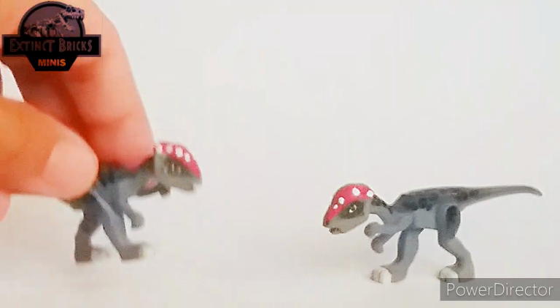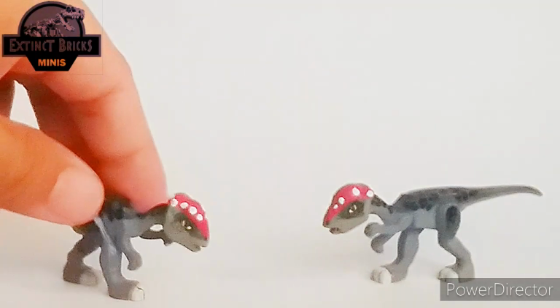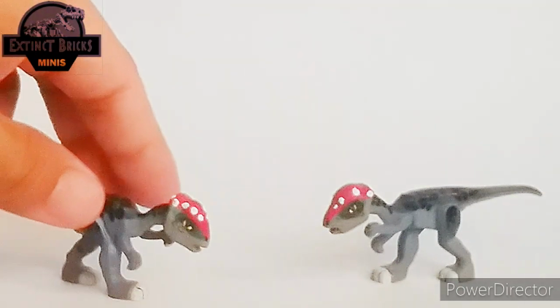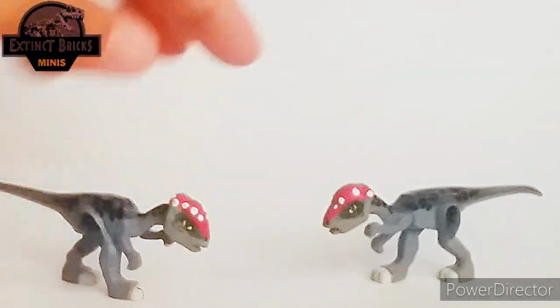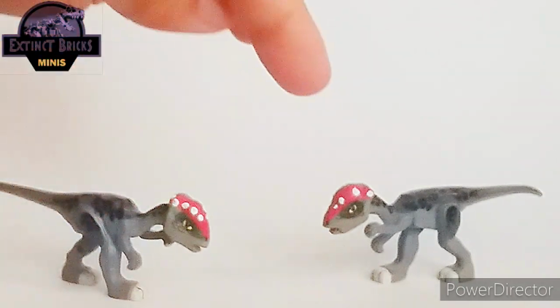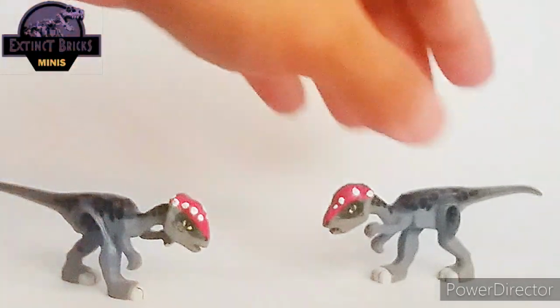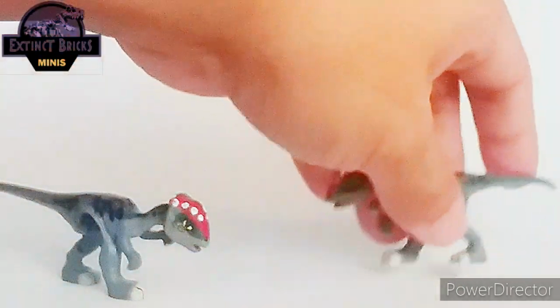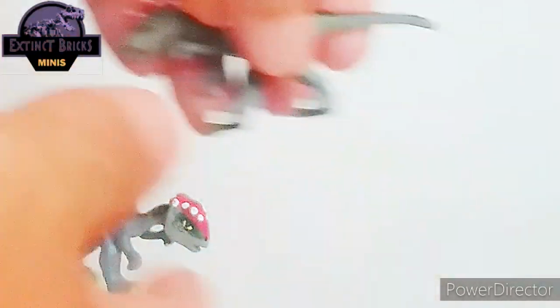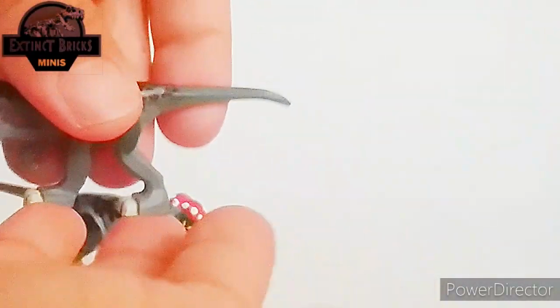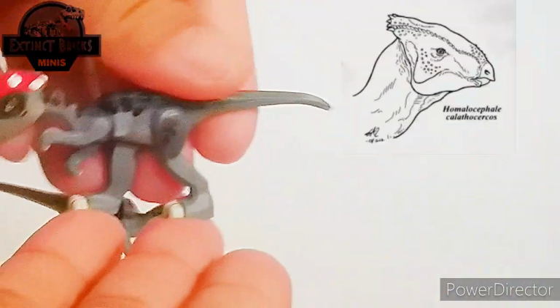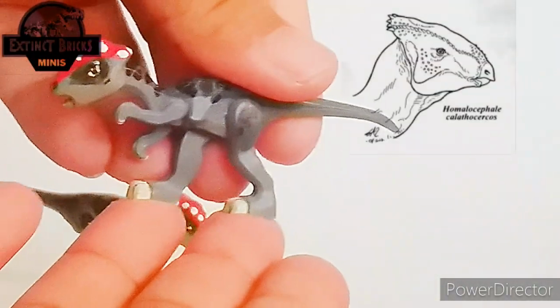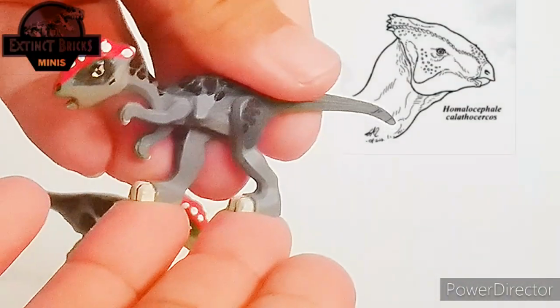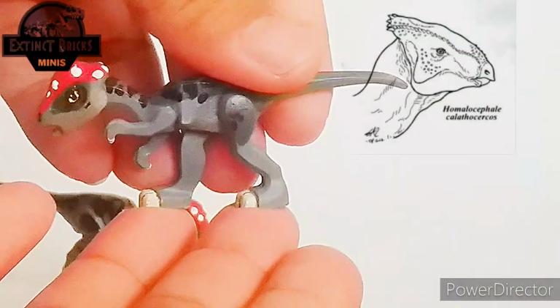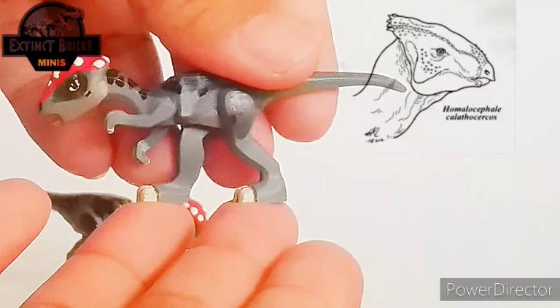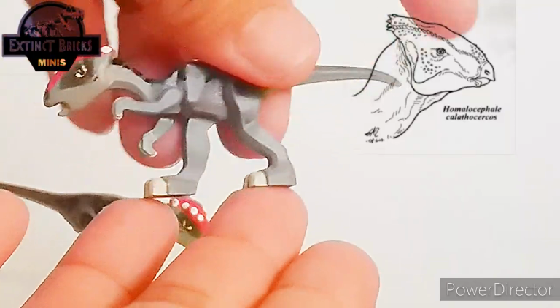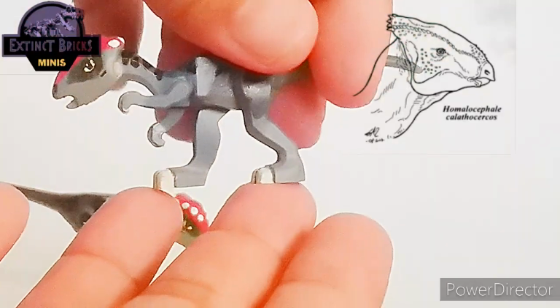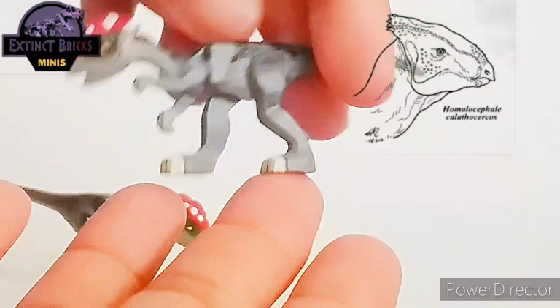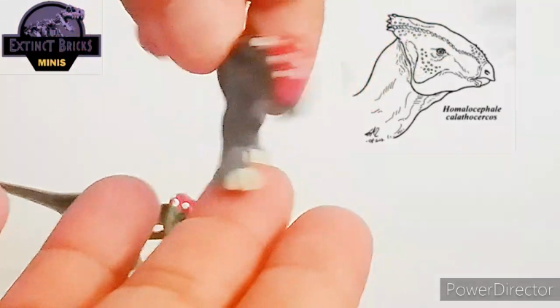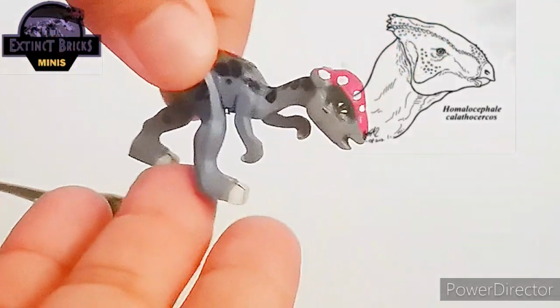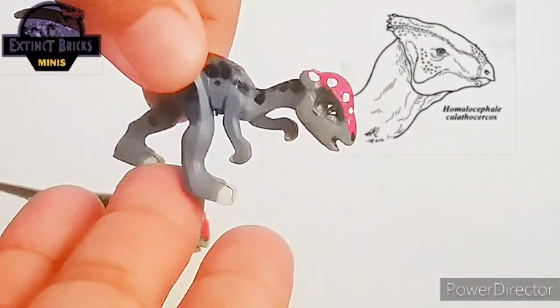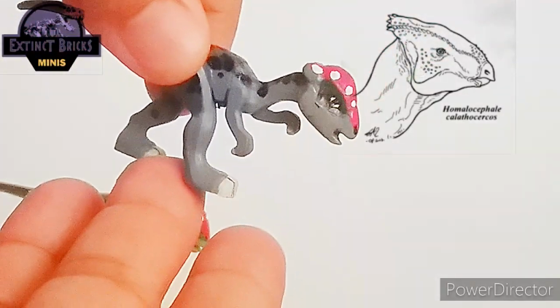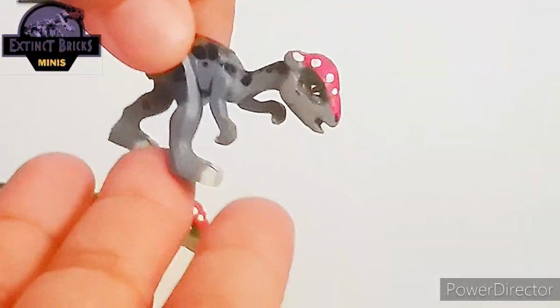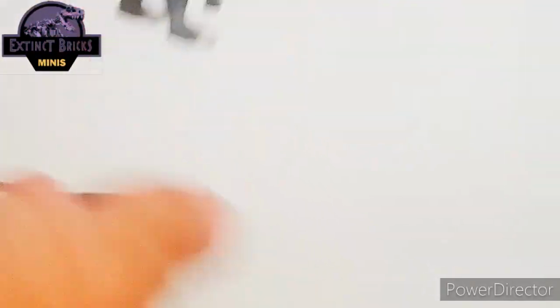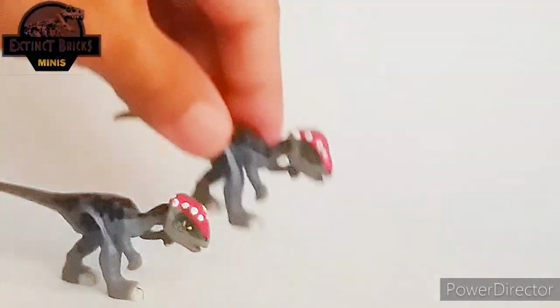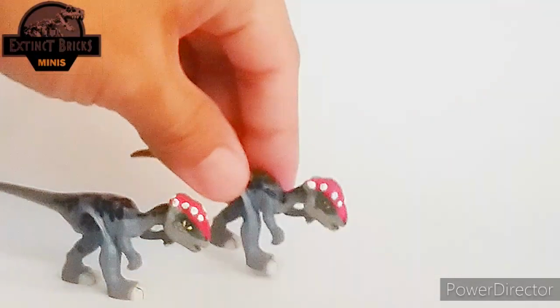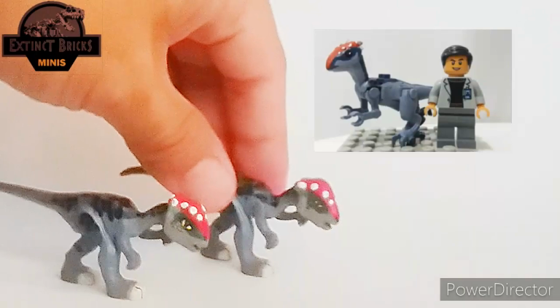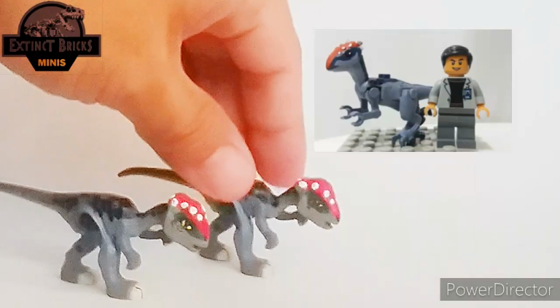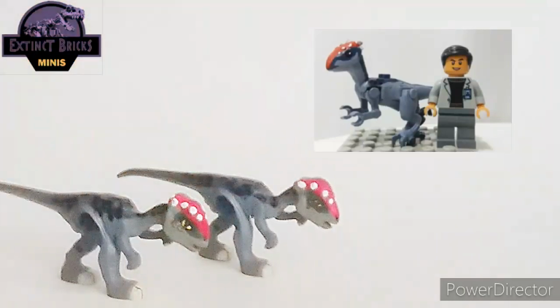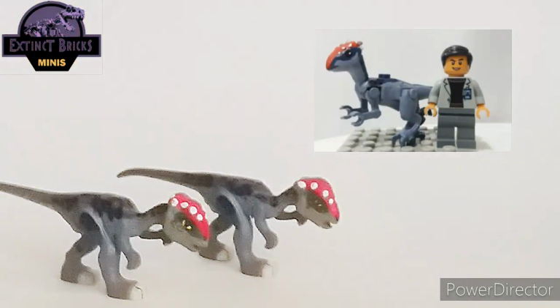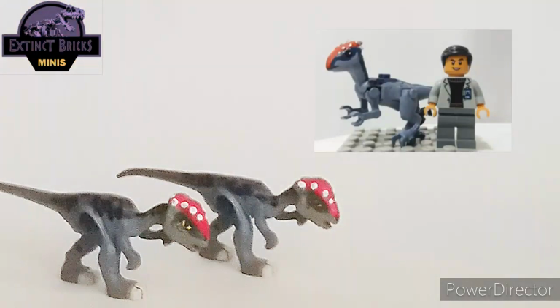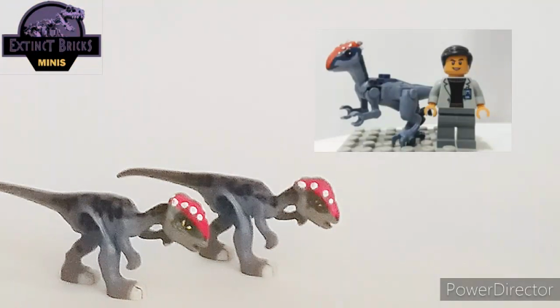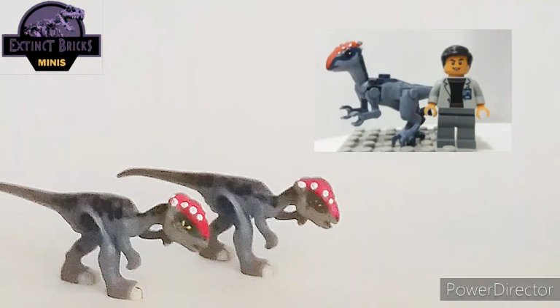I did add a few white dots on the head just to accentuate the ornamentation on the Homalocephale head. Comparing with my previous Homalocephale custom, I think this one is a lot better.